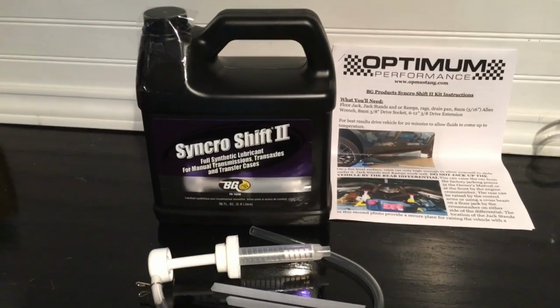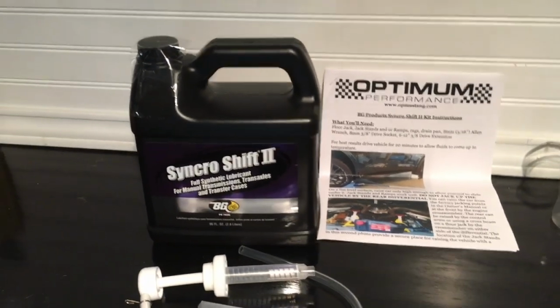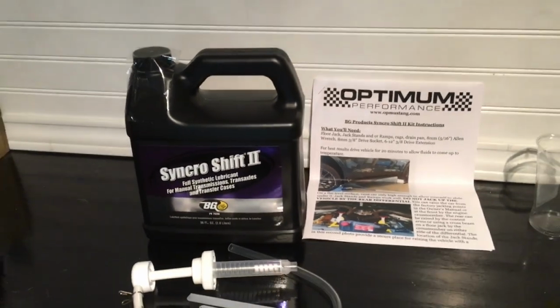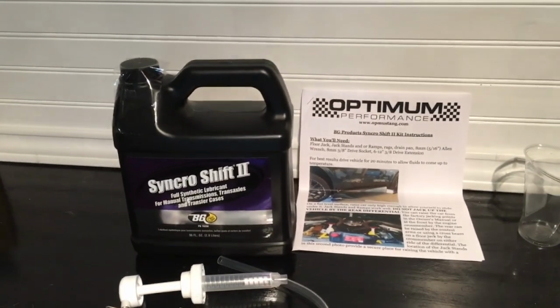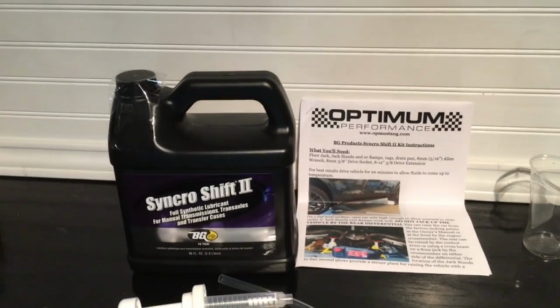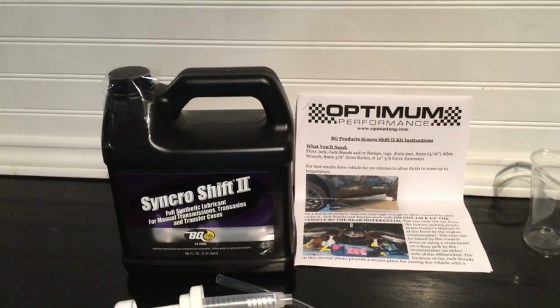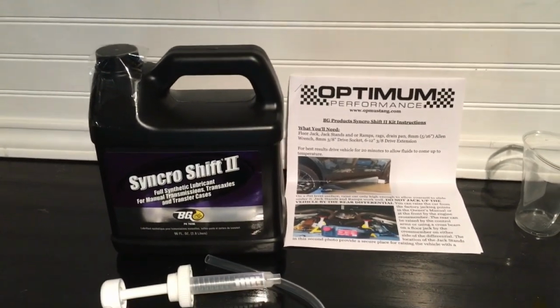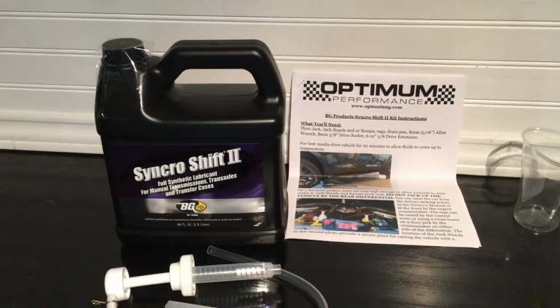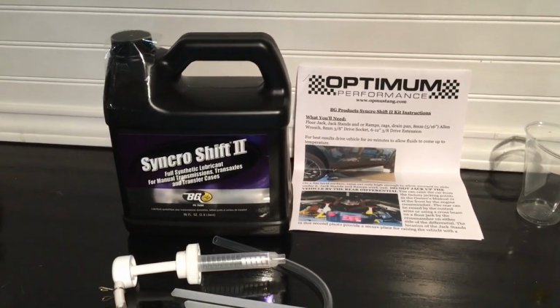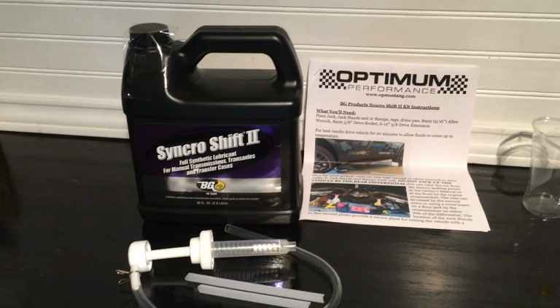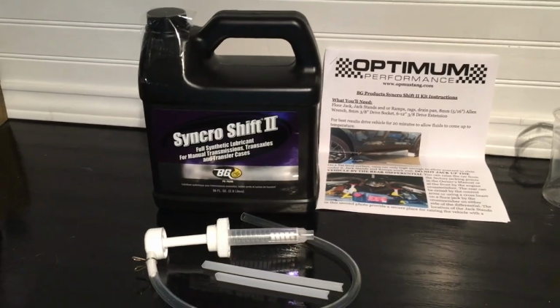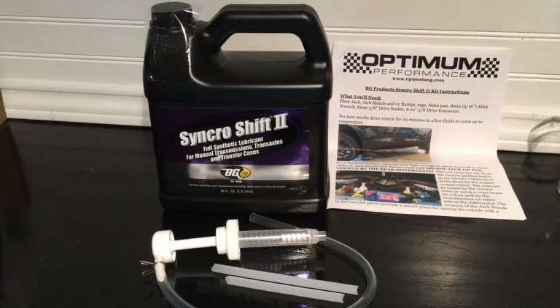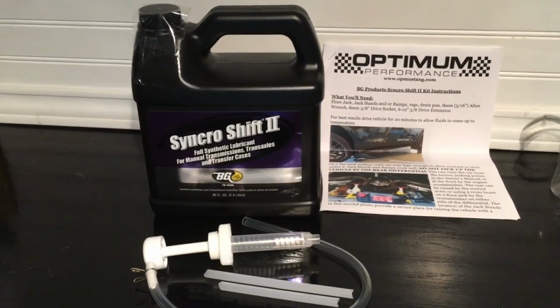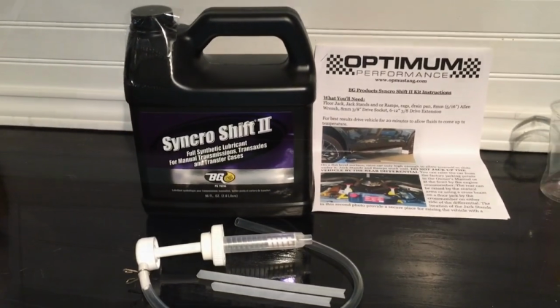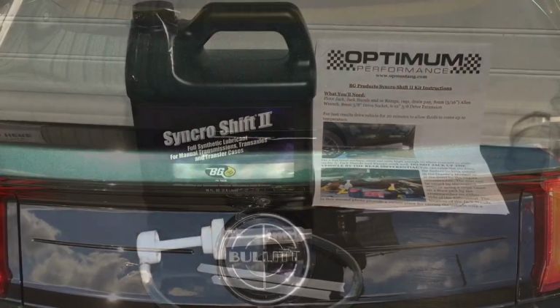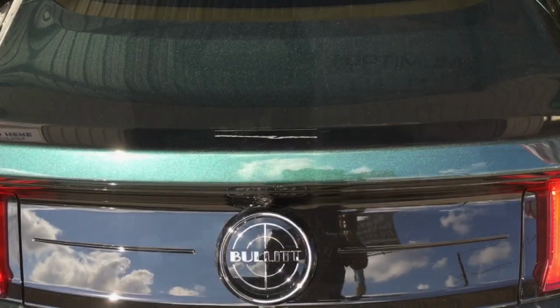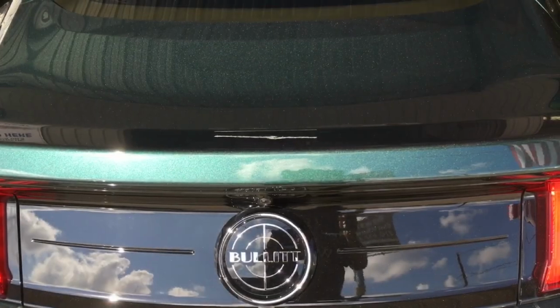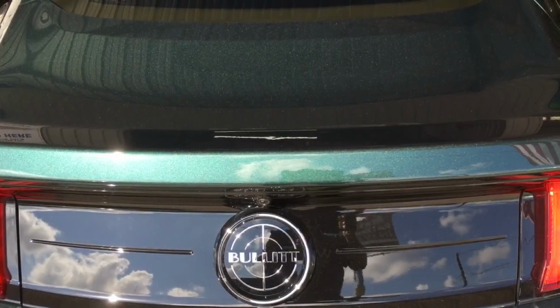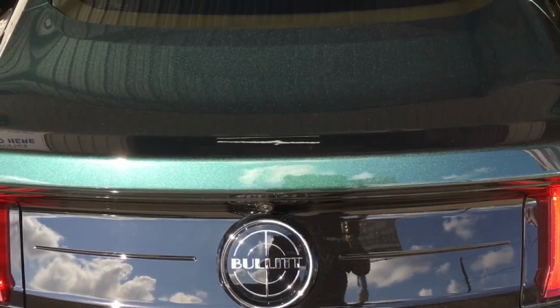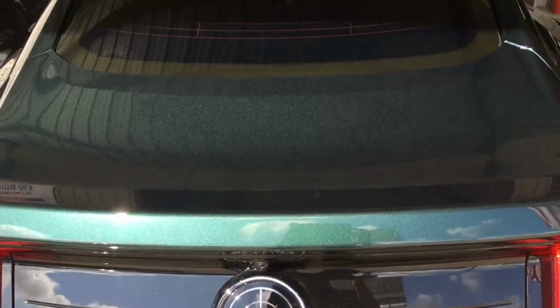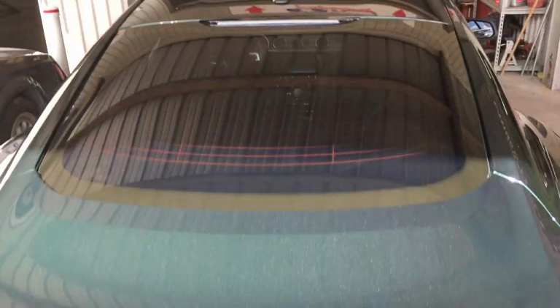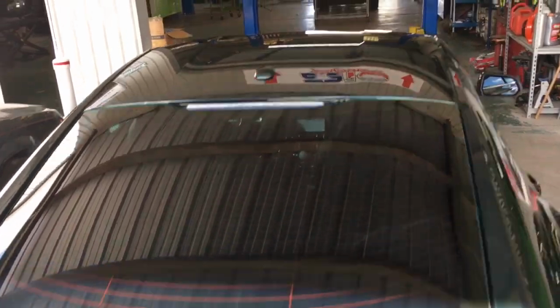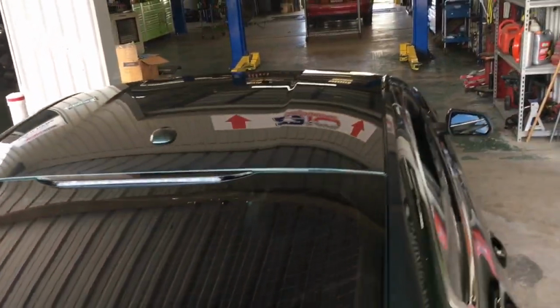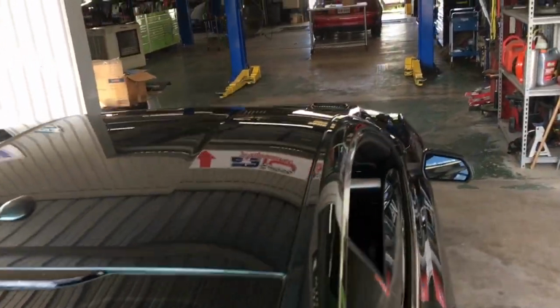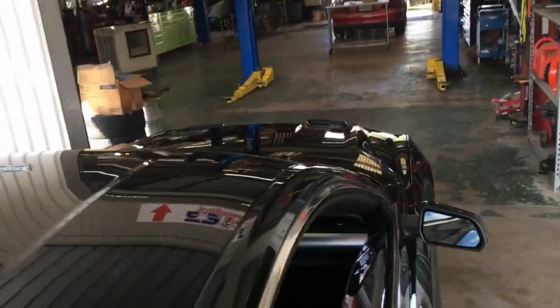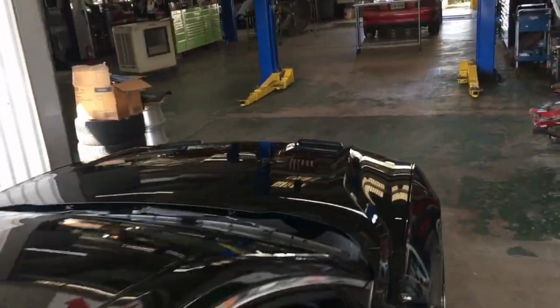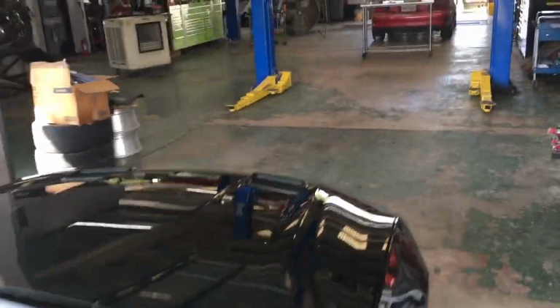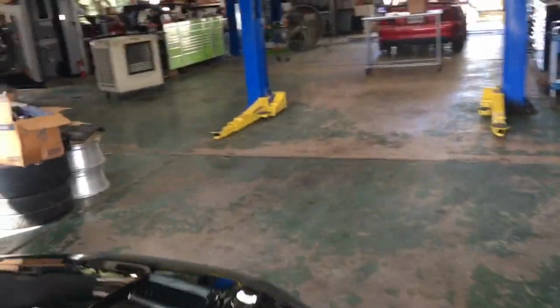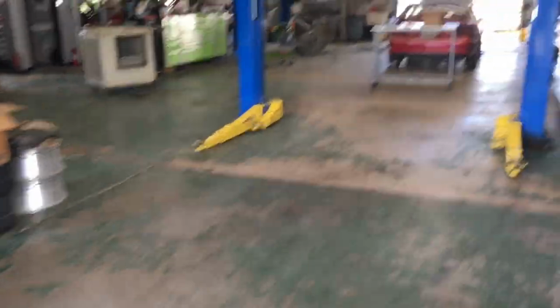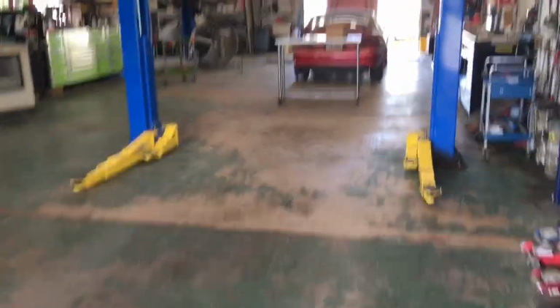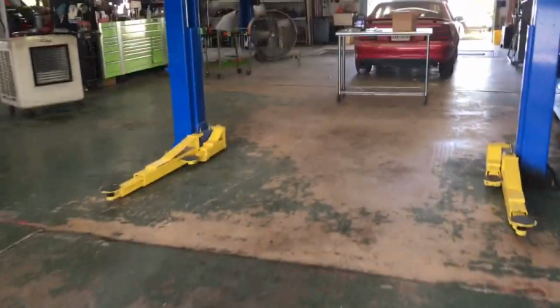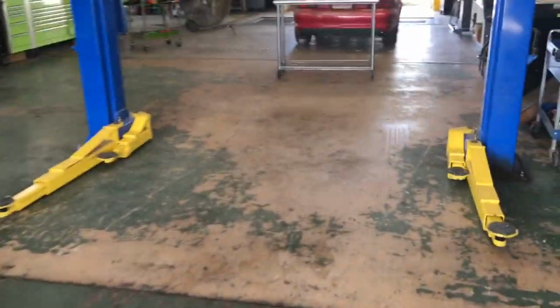This is a pretty good company. You can get in touch with them and they'll answer any questions you have. Once again, we're back at 210 Performance — I got the Bullet pulled up and they've got the lift ready for me.